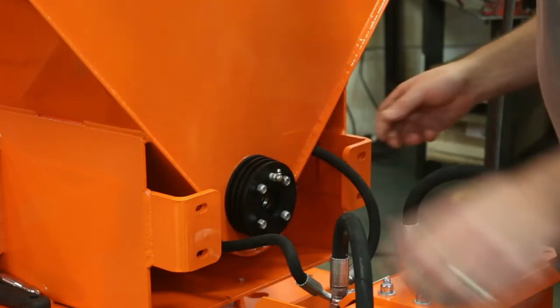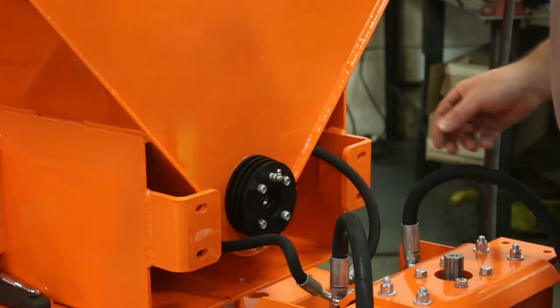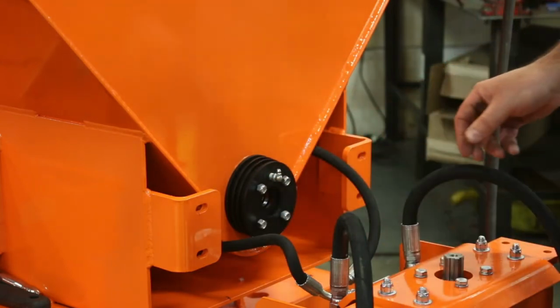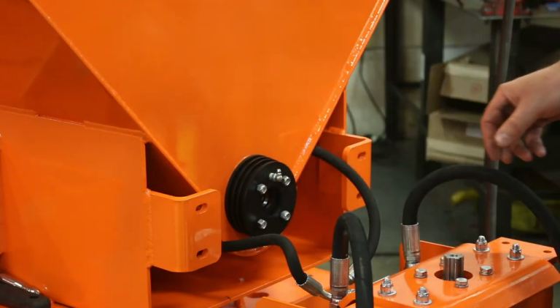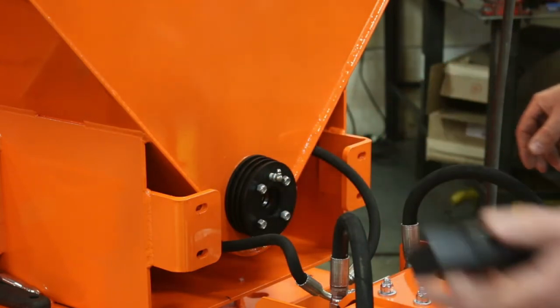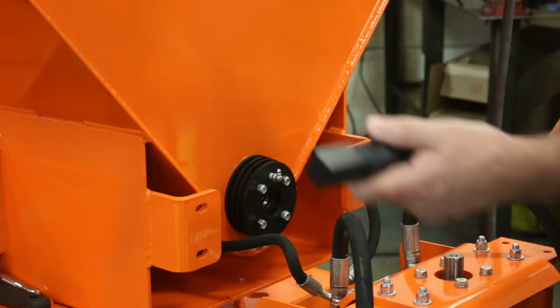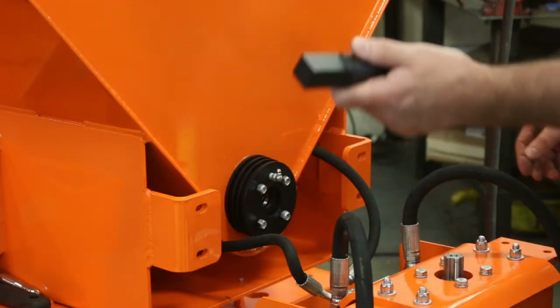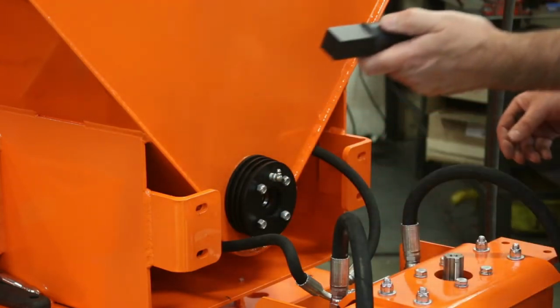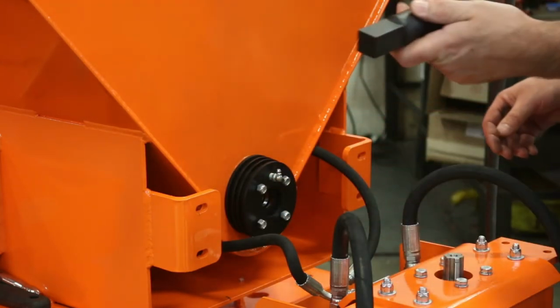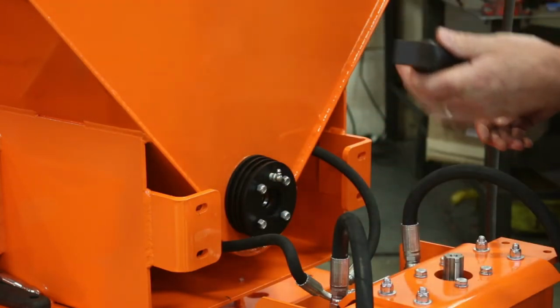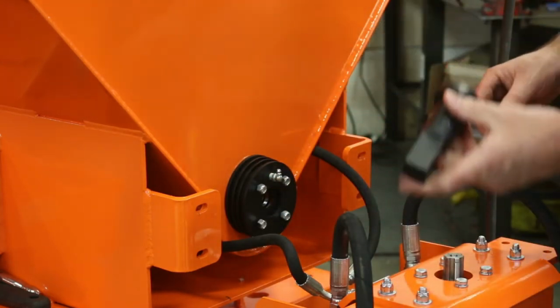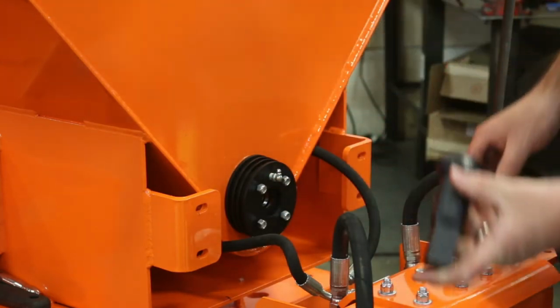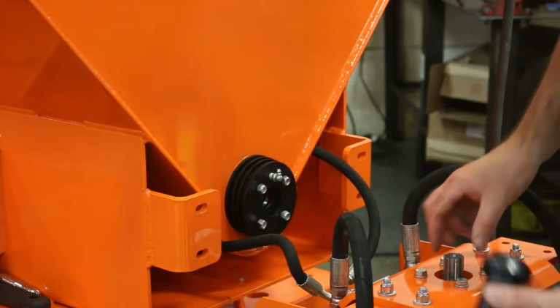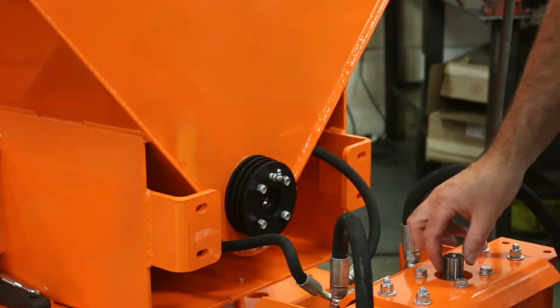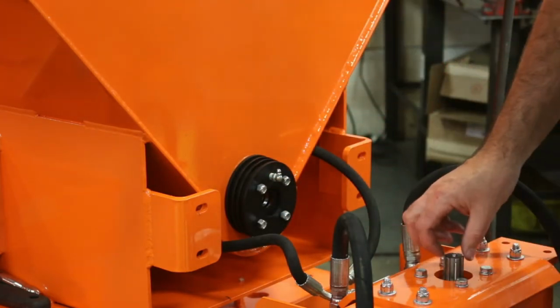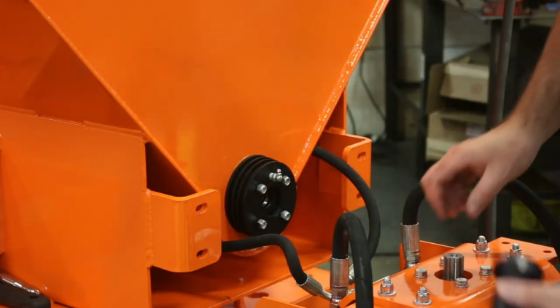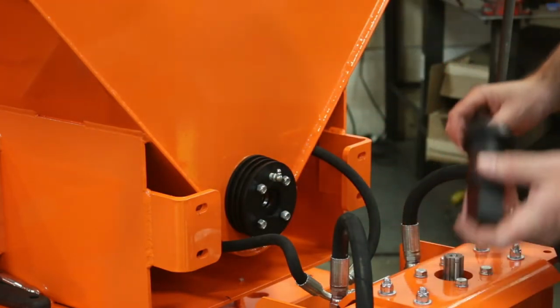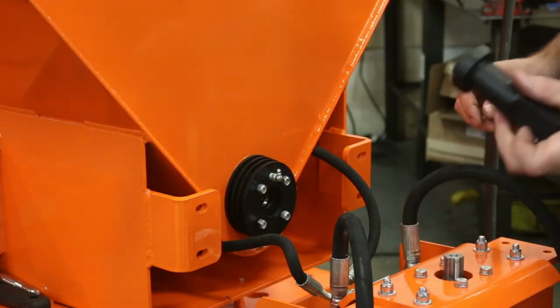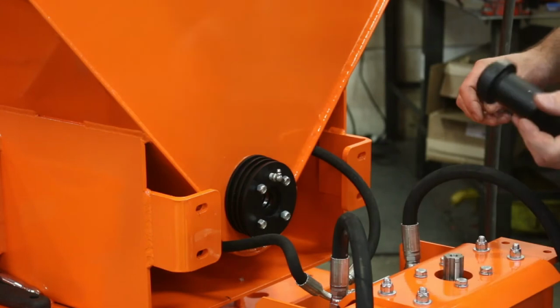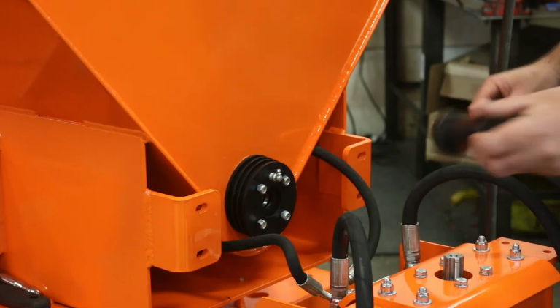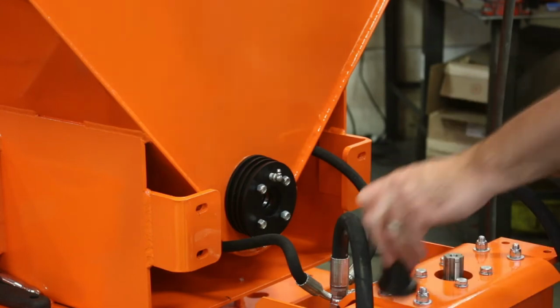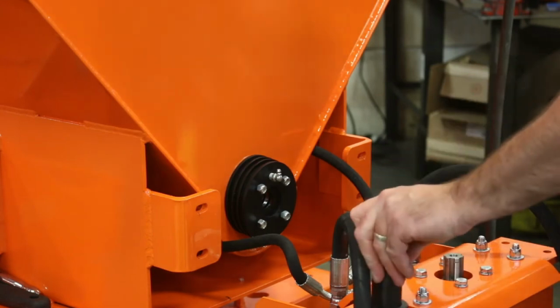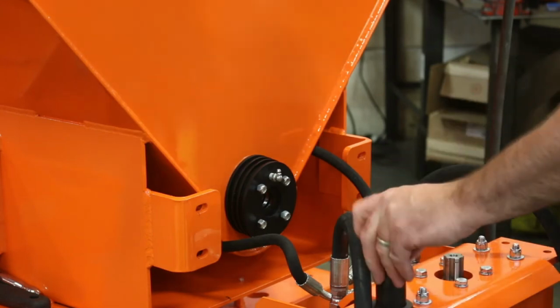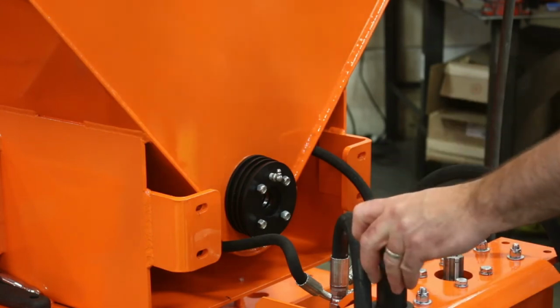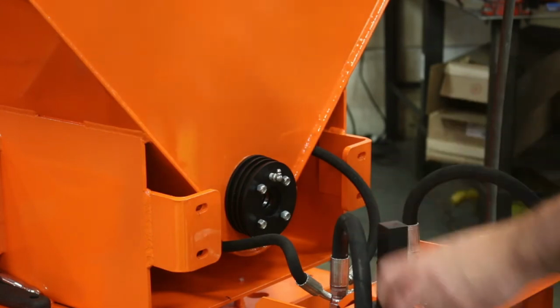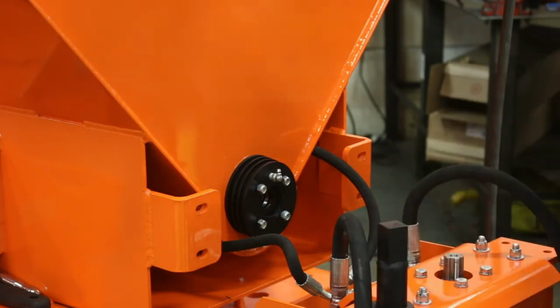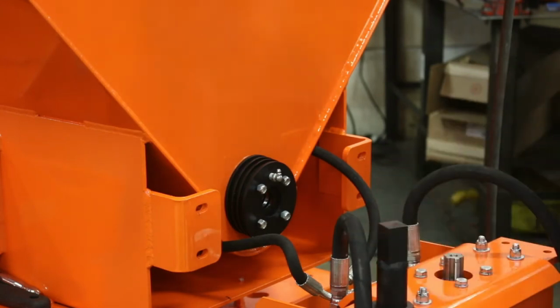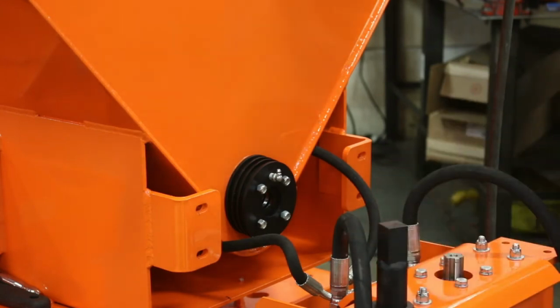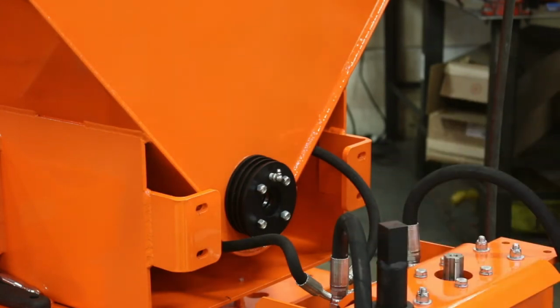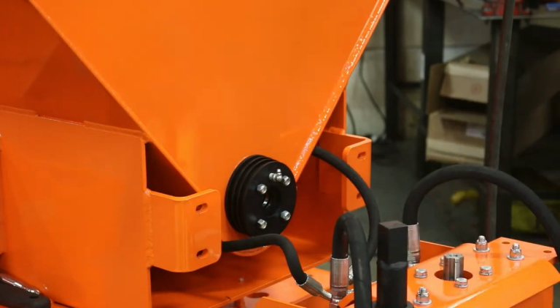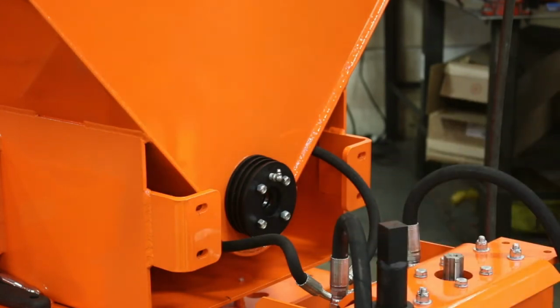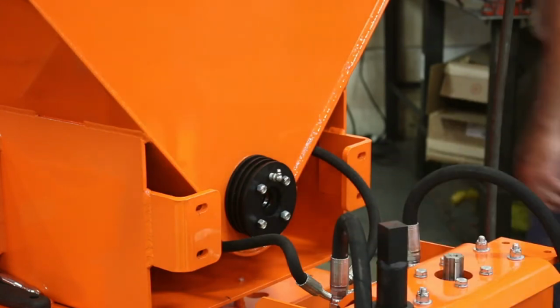Now we have the power shaft. I'm going to put some never-seez on the shaft of this motor for the next time I change this — it'll be easier to get it off.